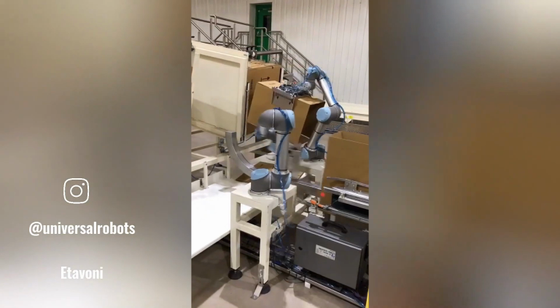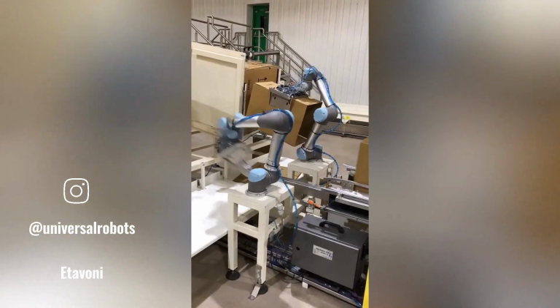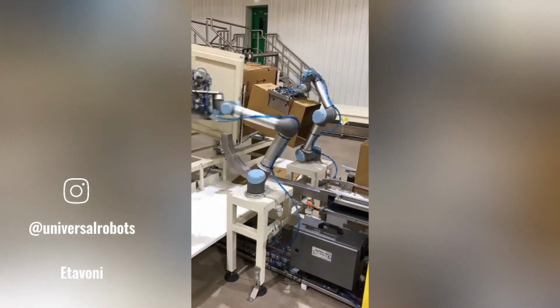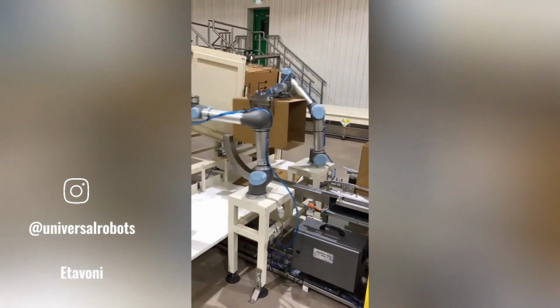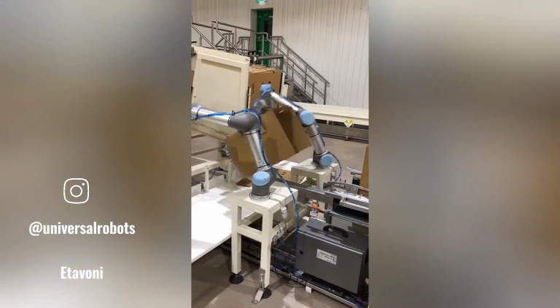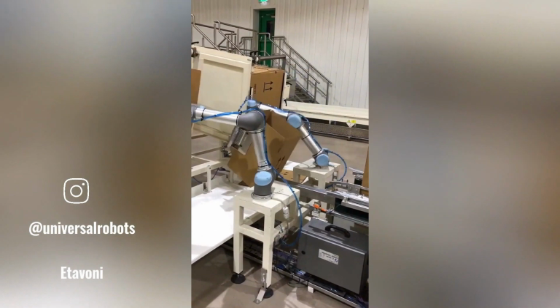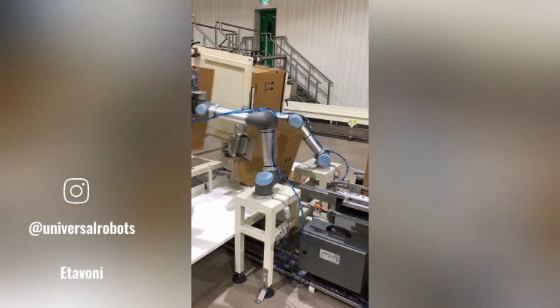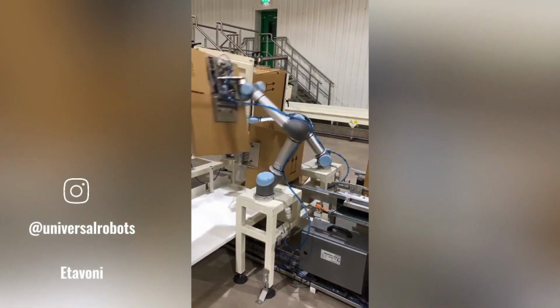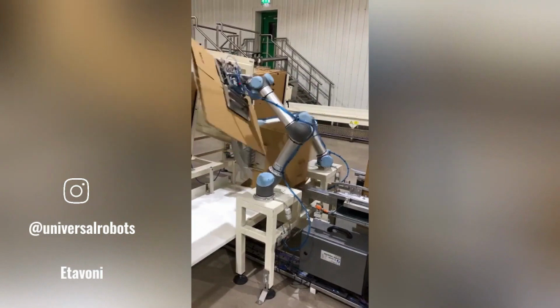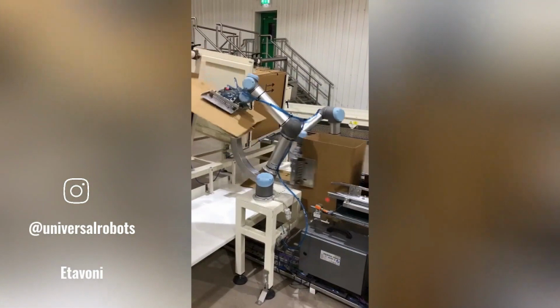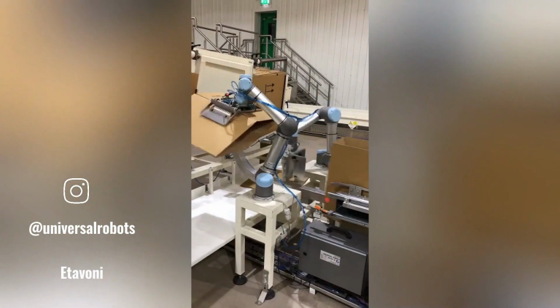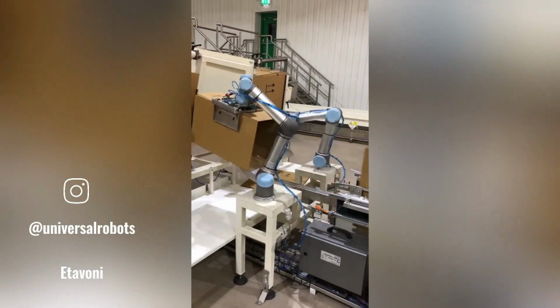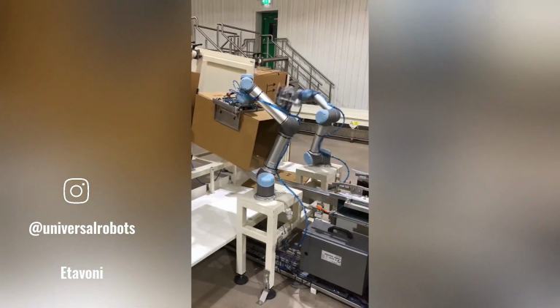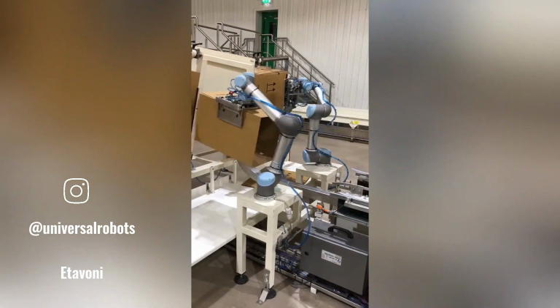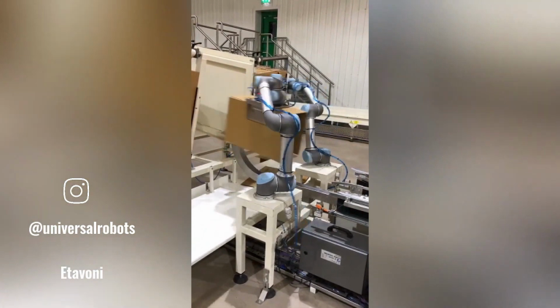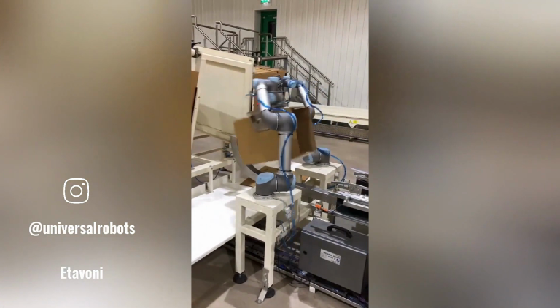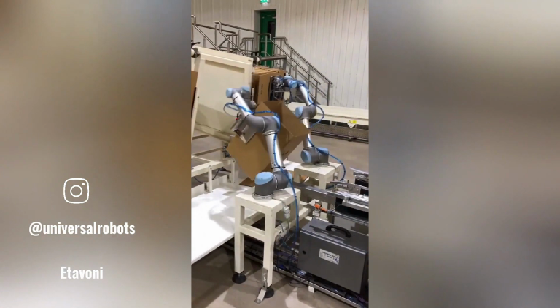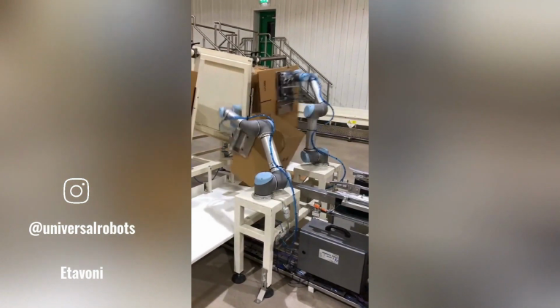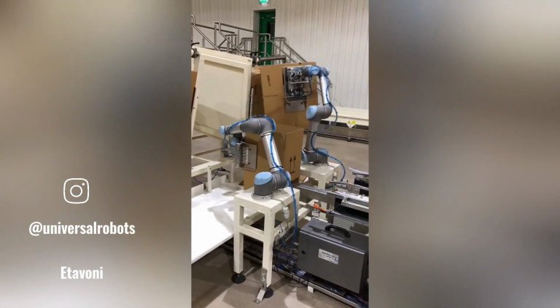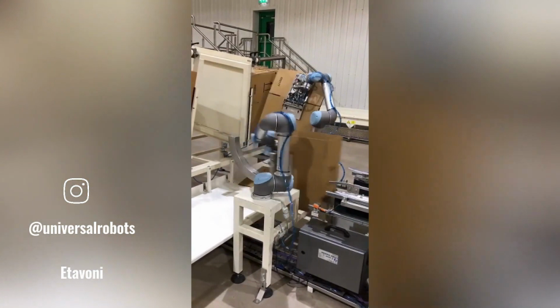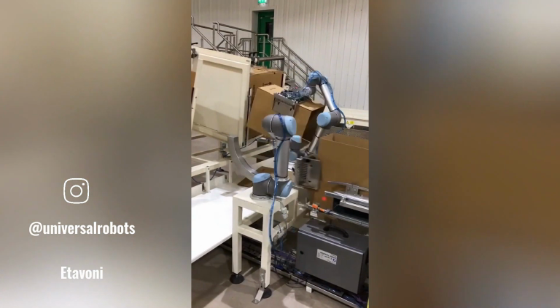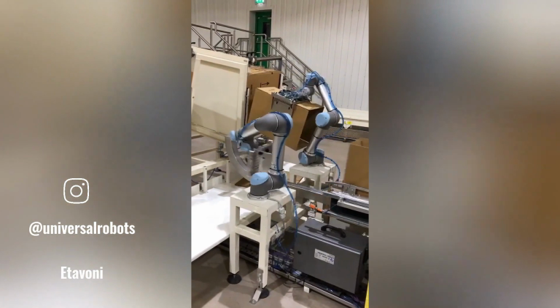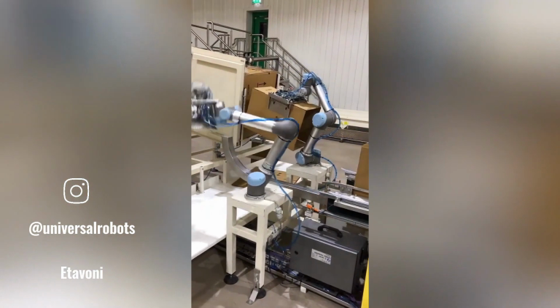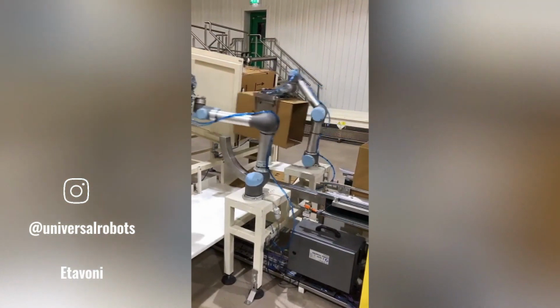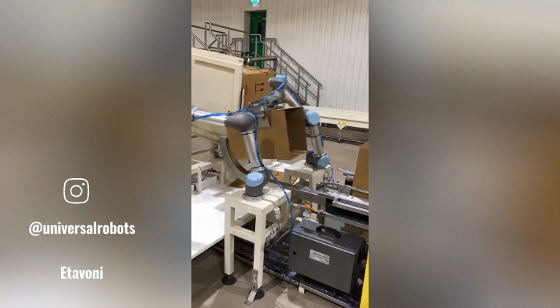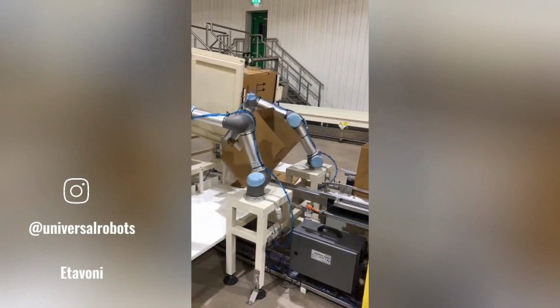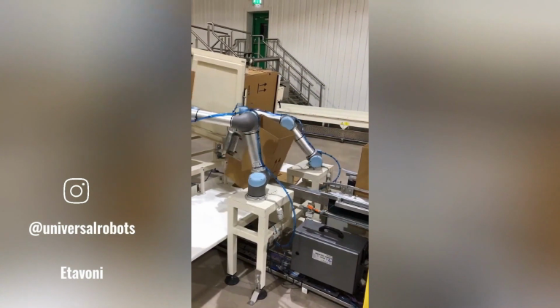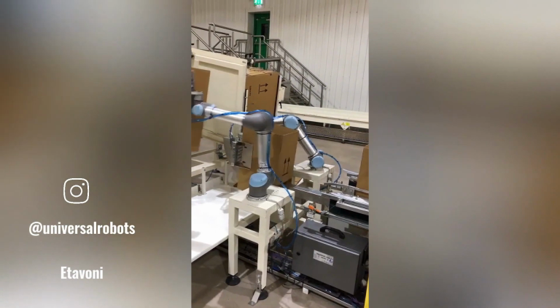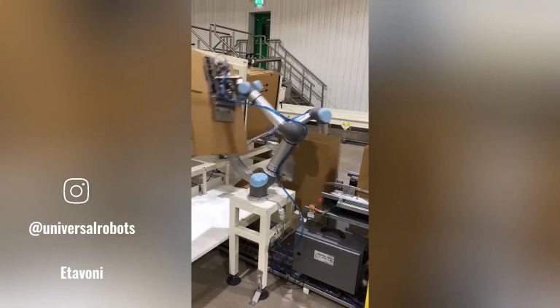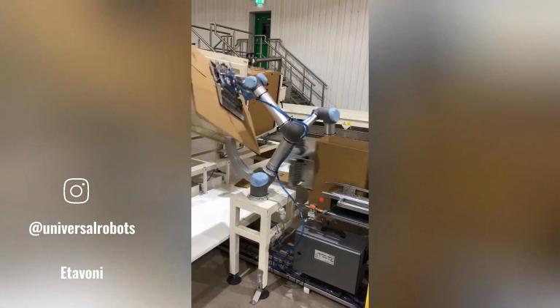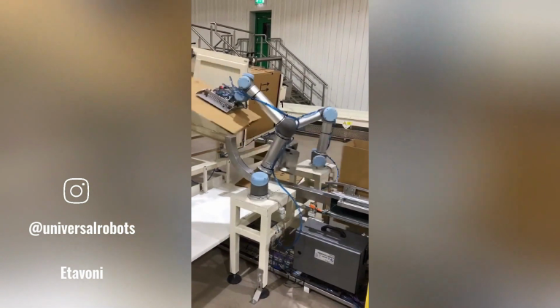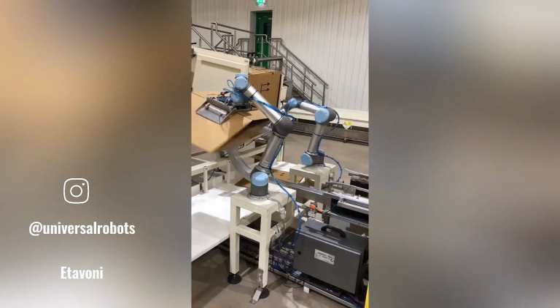Robotic arms have become an indispensable part of modern manufacturing, particularly on assembly lines. They offer precision, speed, and reliability, revolutionizing the way products are produced.